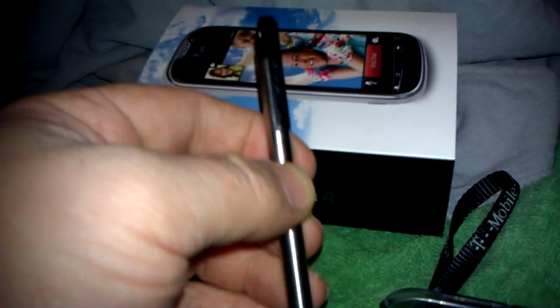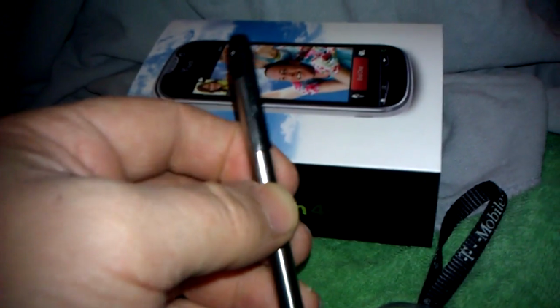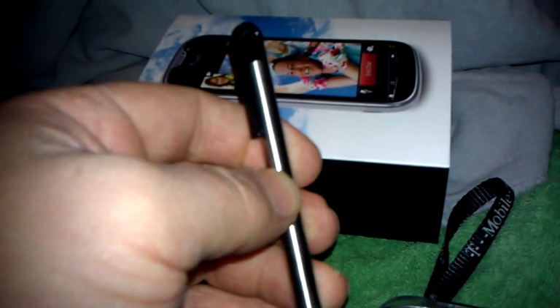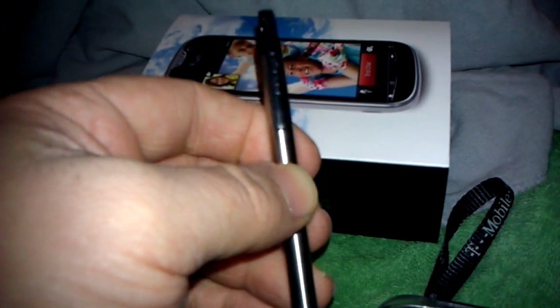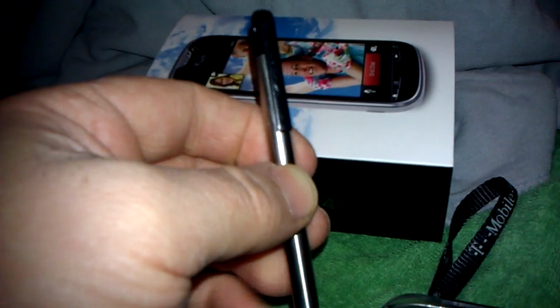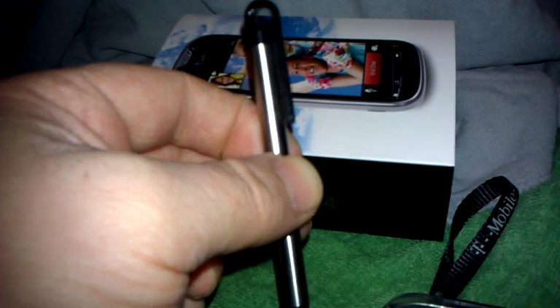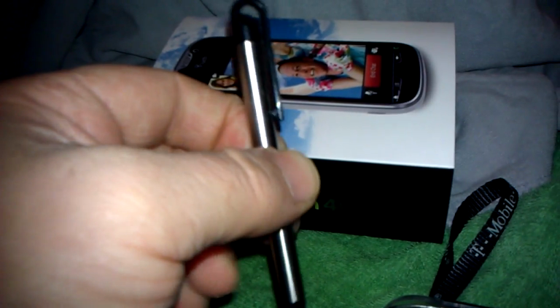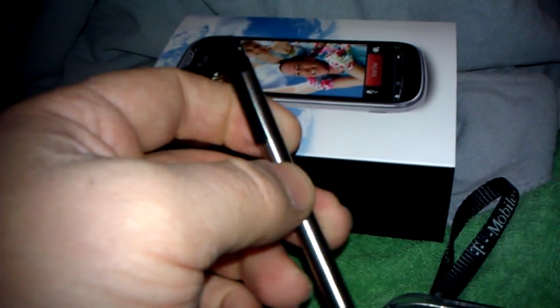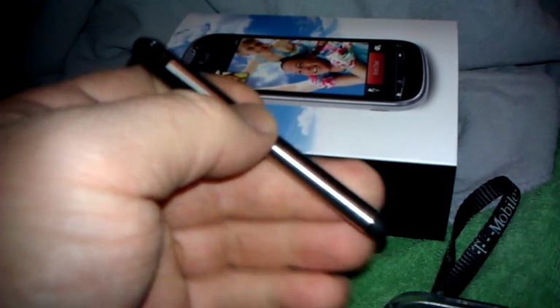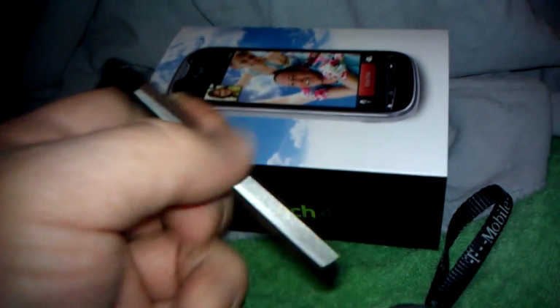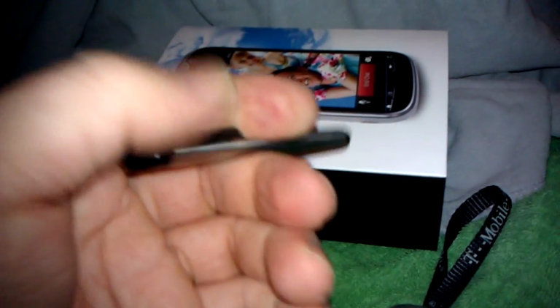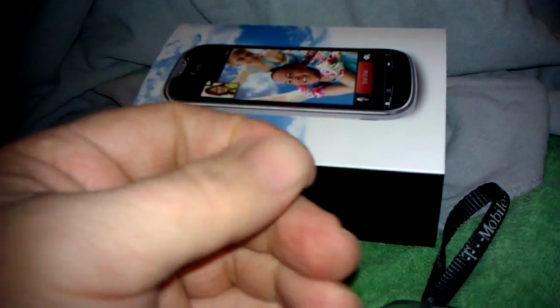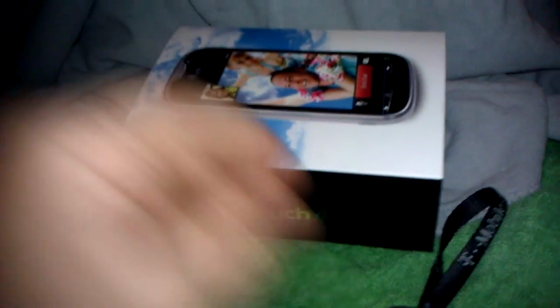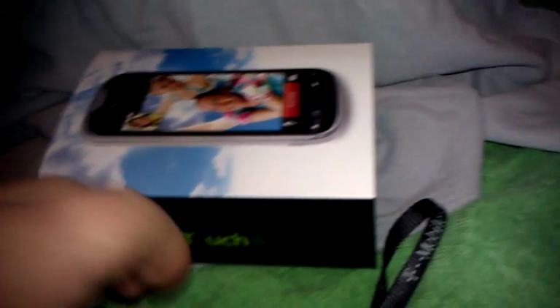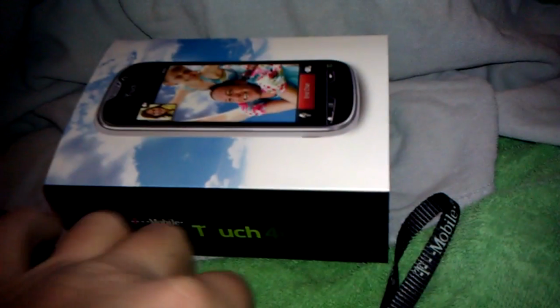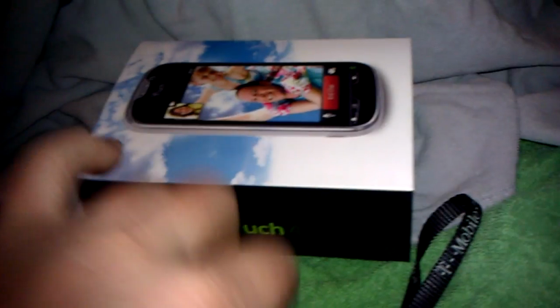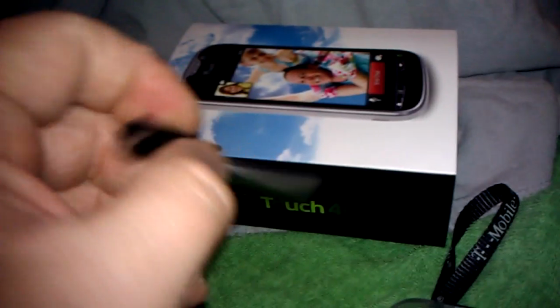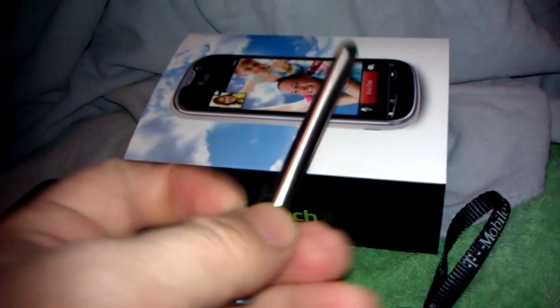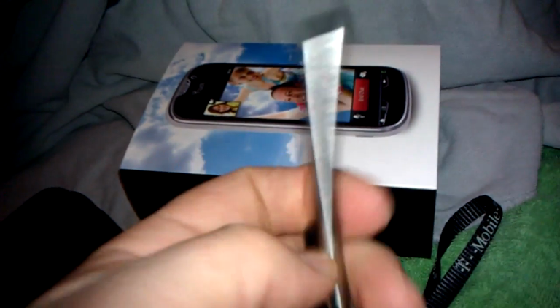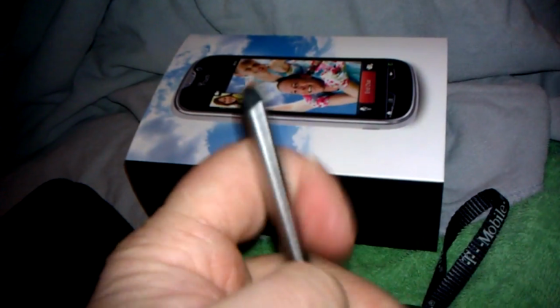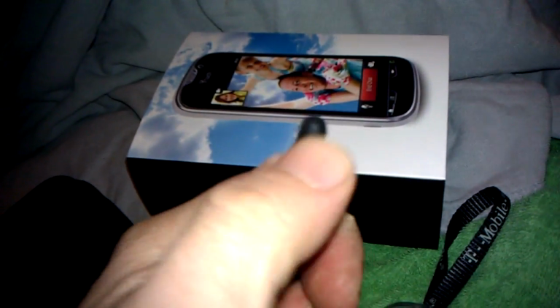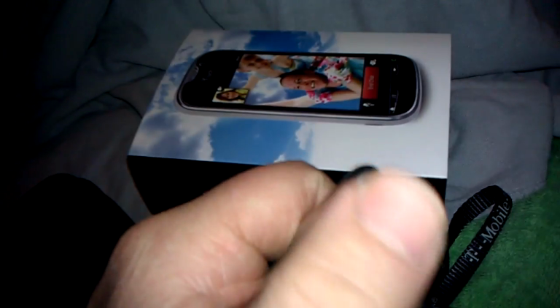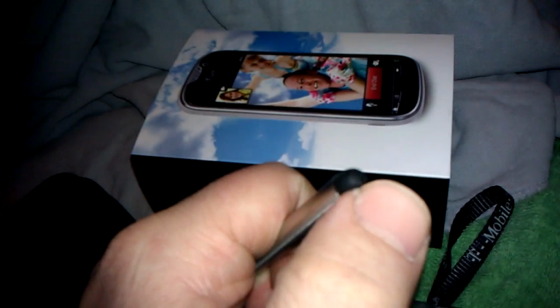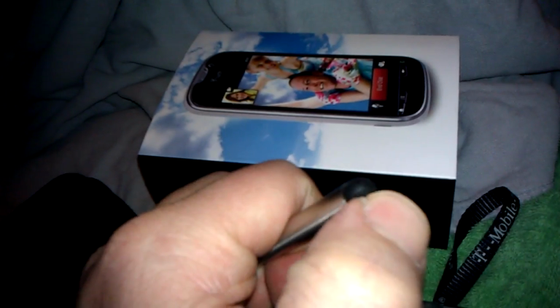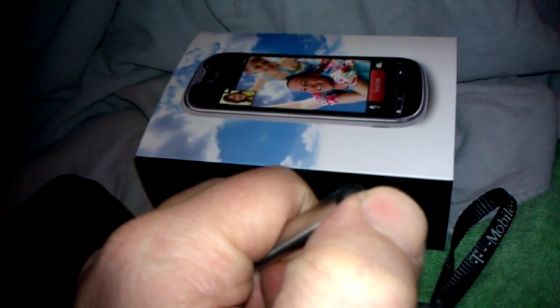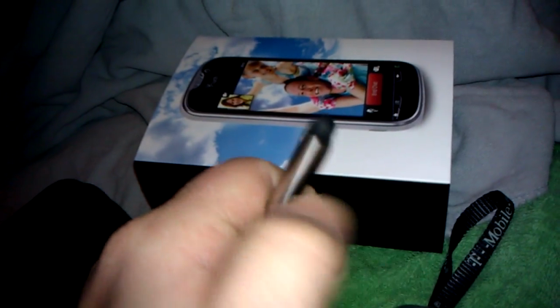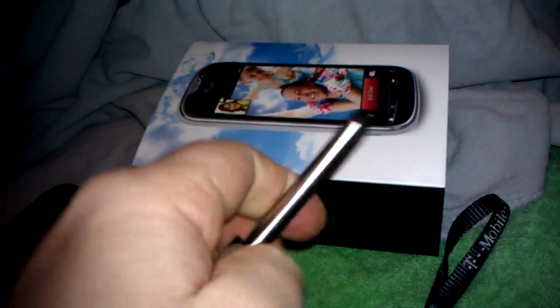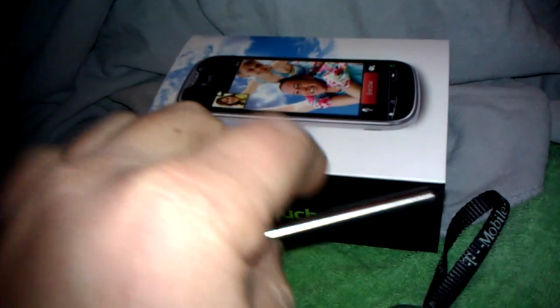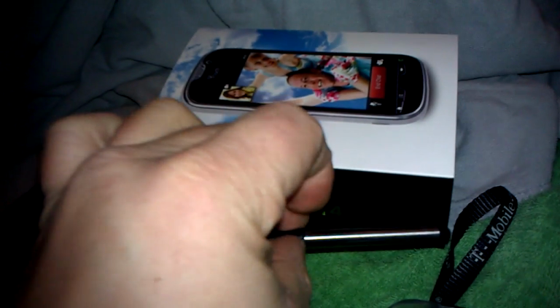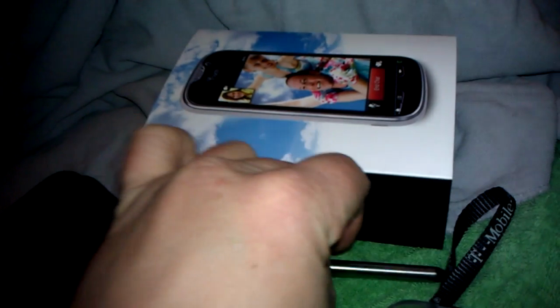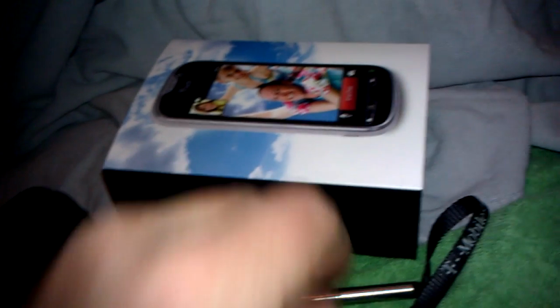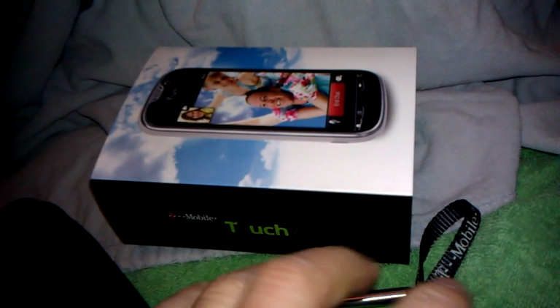My fiance picked that up for me — it's by mybat and it doesn't have a point. What it actually uses is a little rubberized soft jelly tip, and it works quite well on the screen of the myTouch 4G.